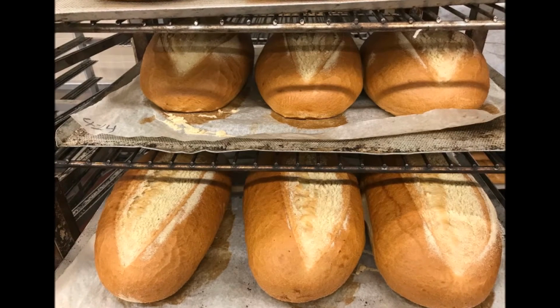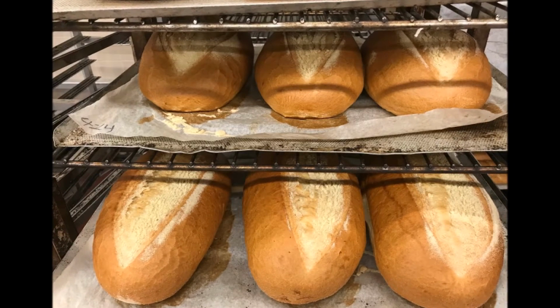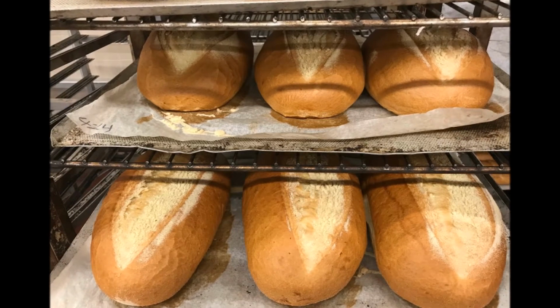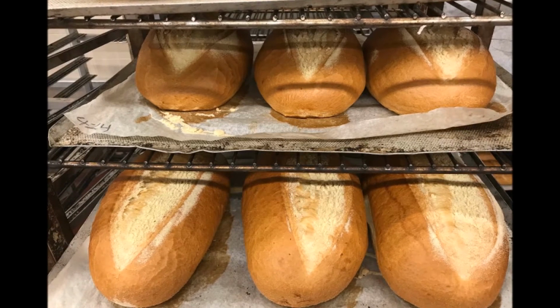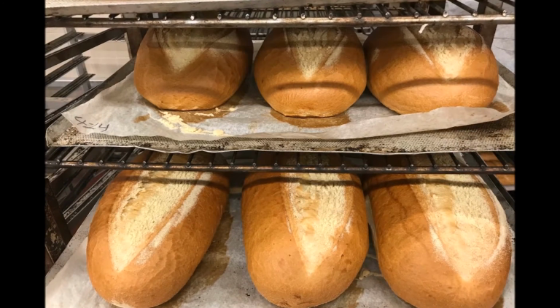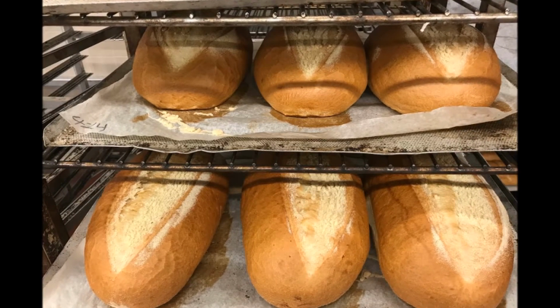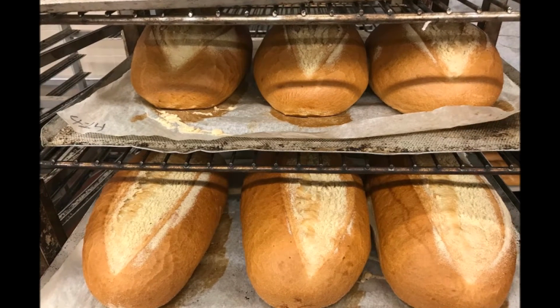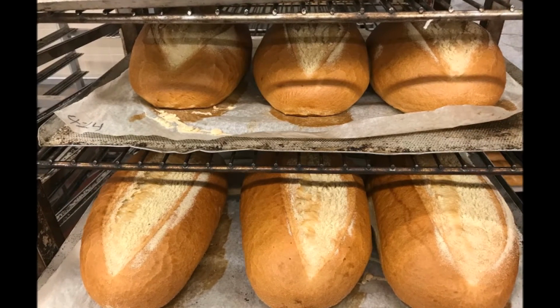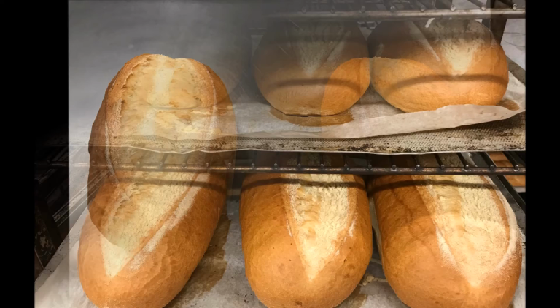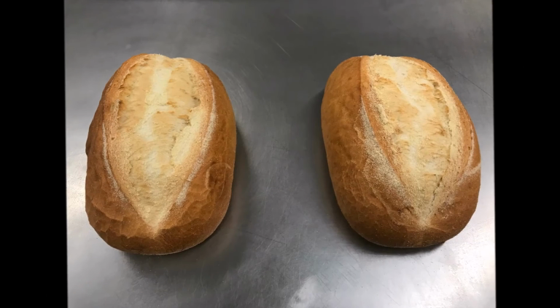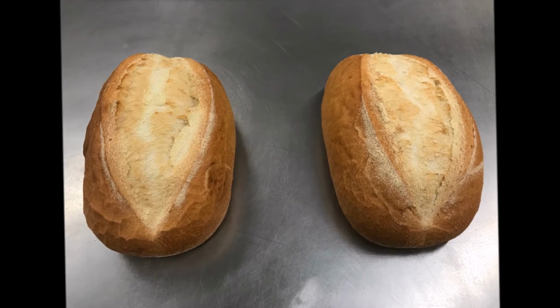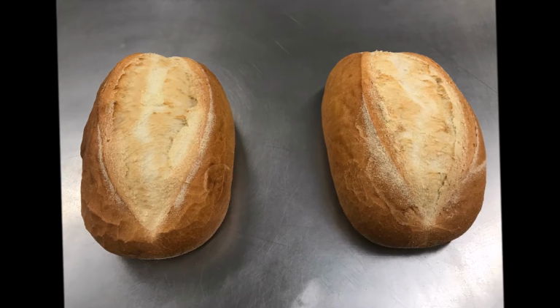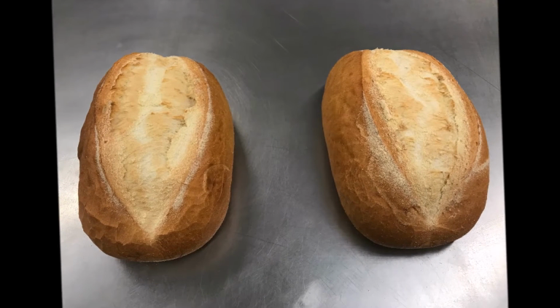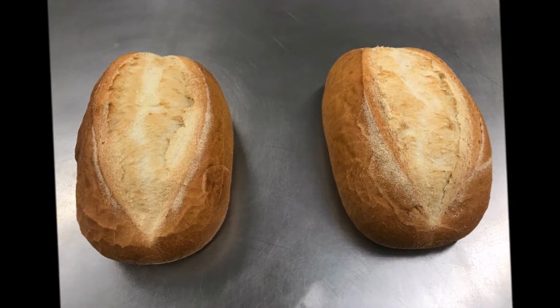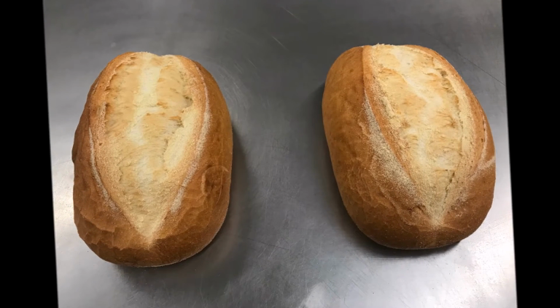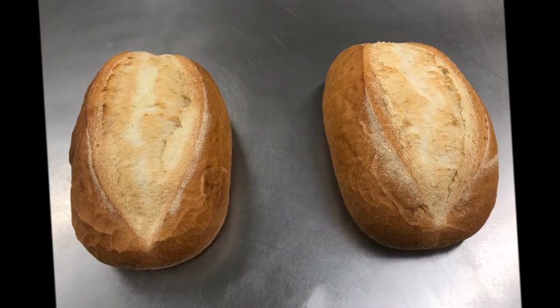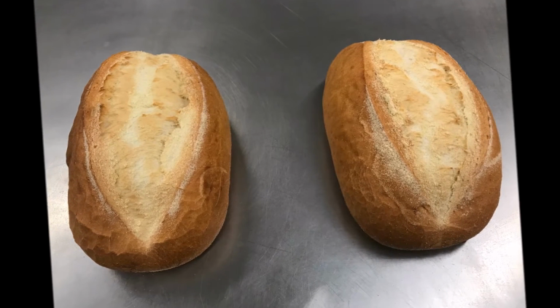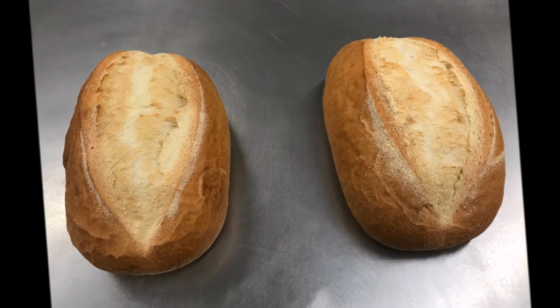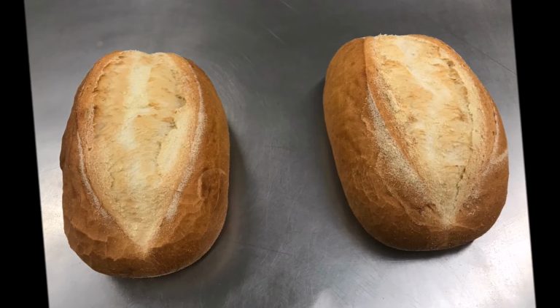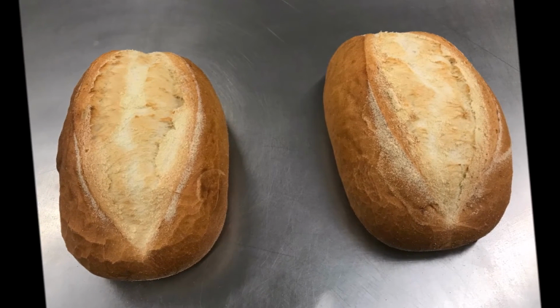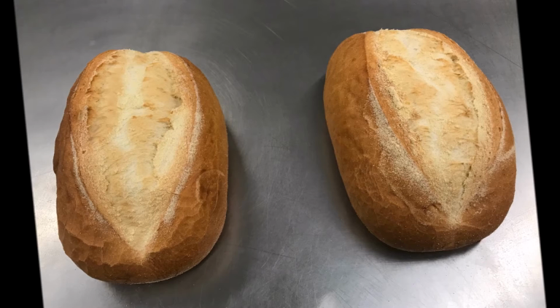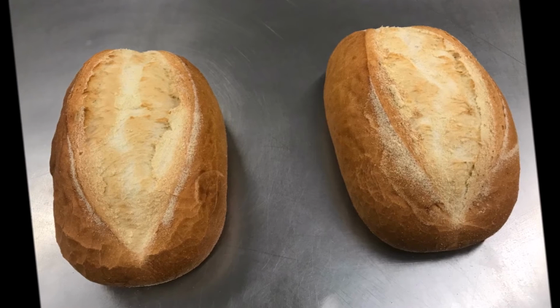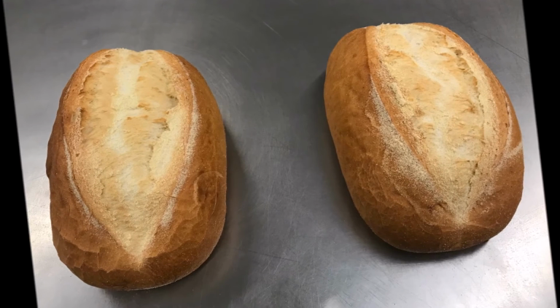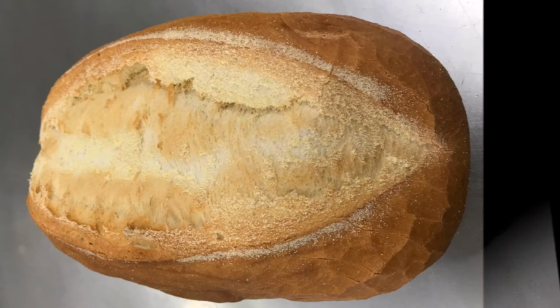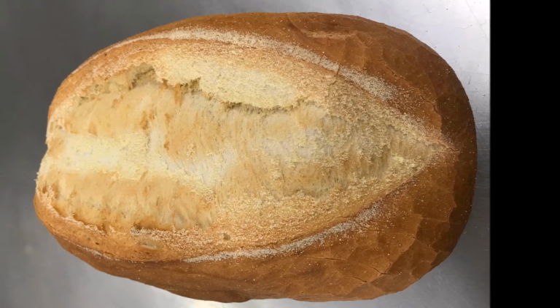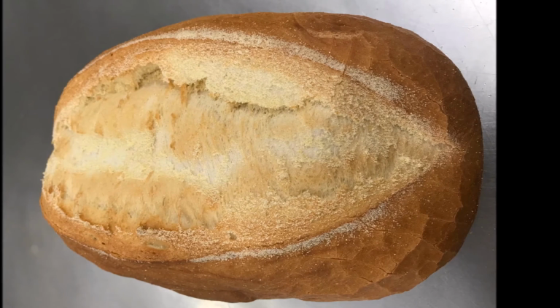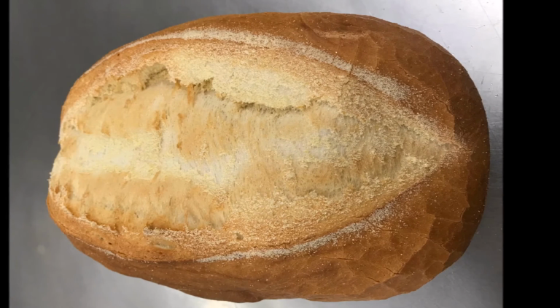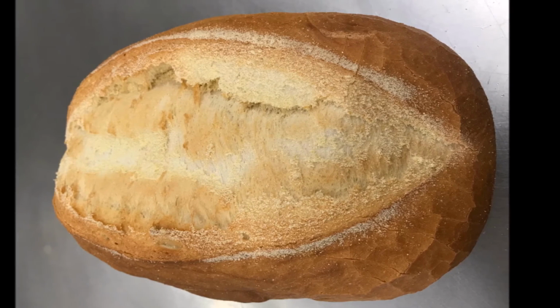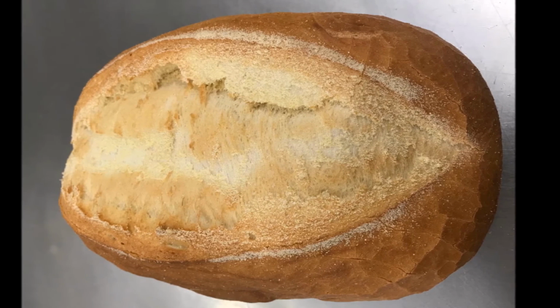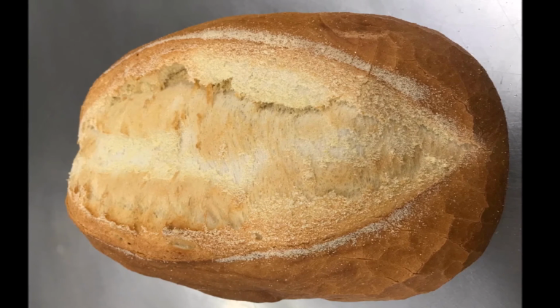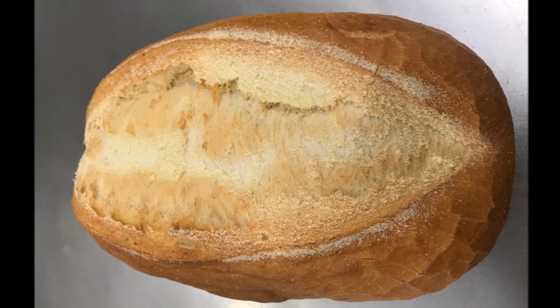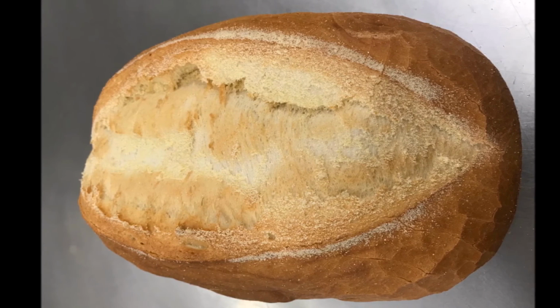To clarify, this bread was not baked in a lab. This was baked in a Xare store using dough that we found in their freezer. Our hope is that this video will help you produce the best Italian bread in the market. Thank you for your time.